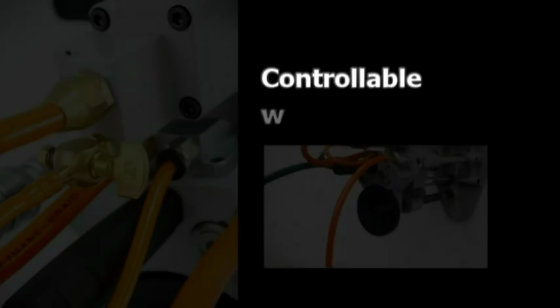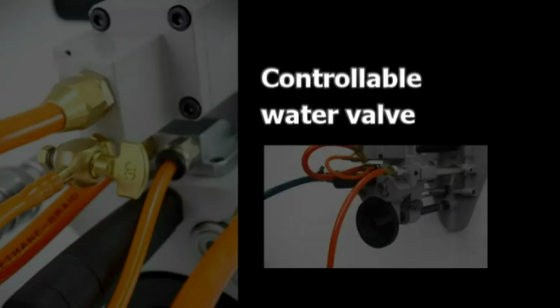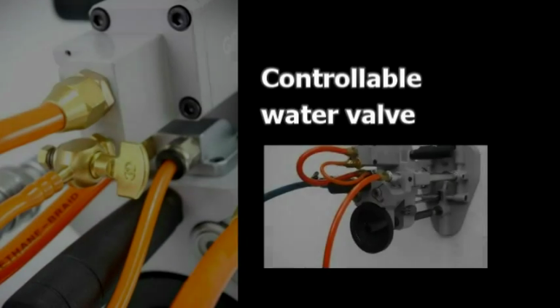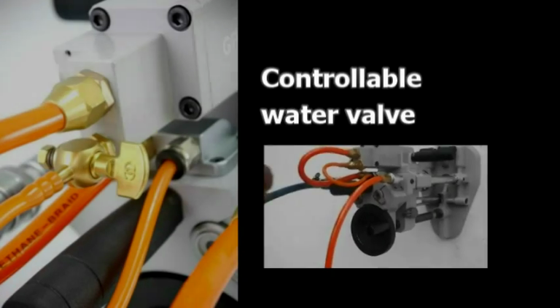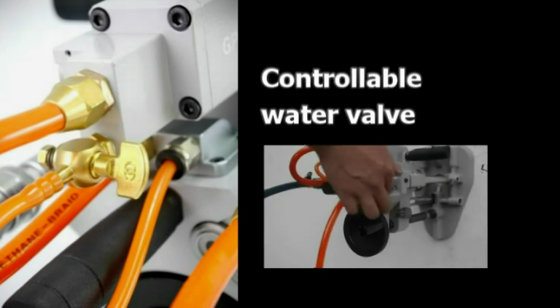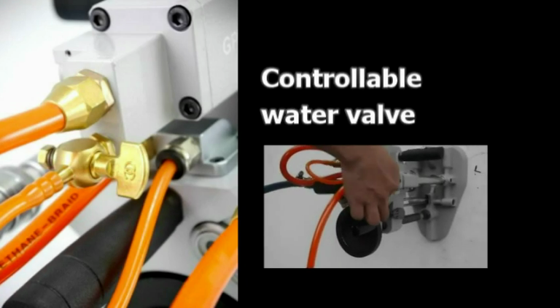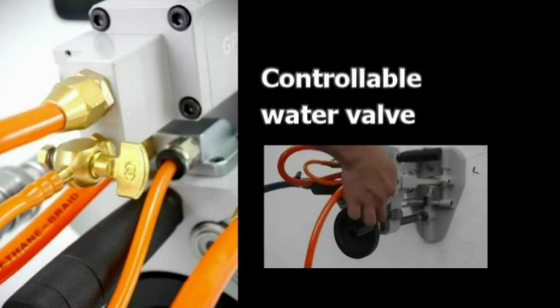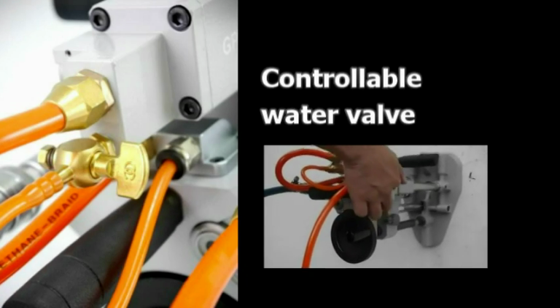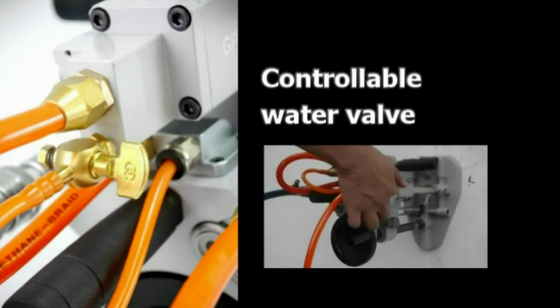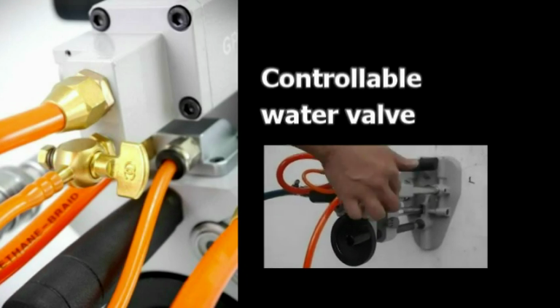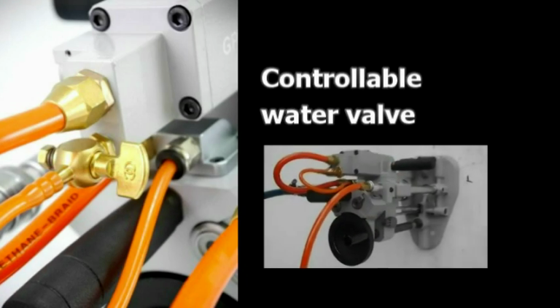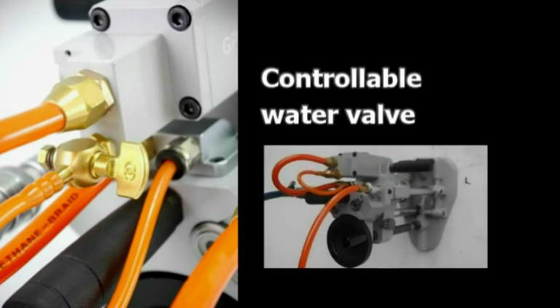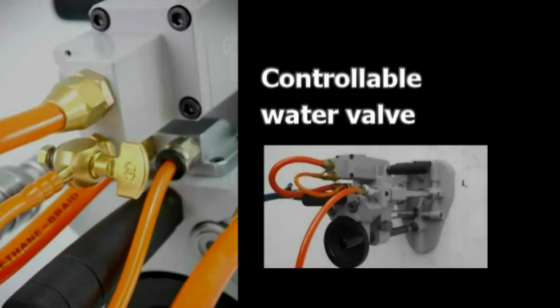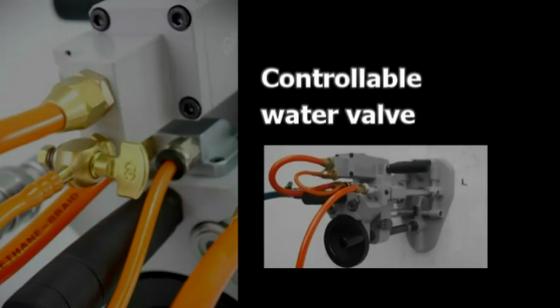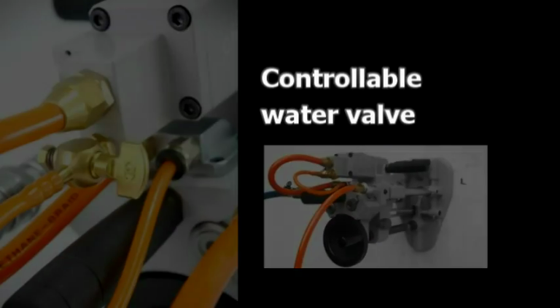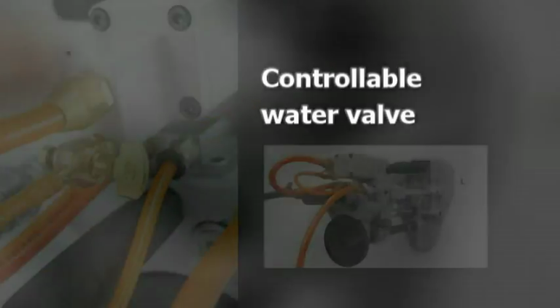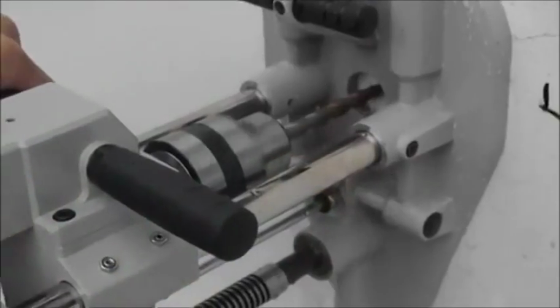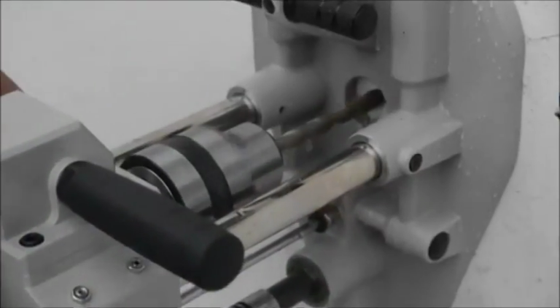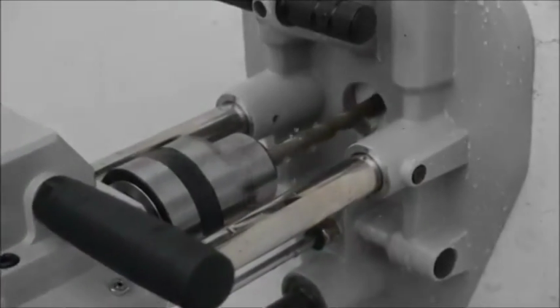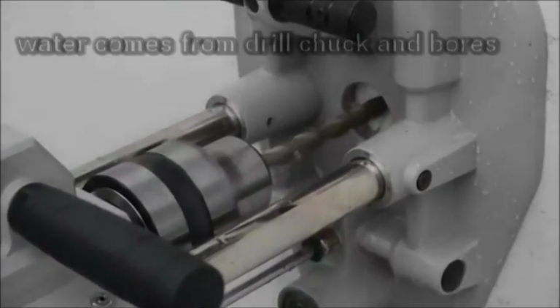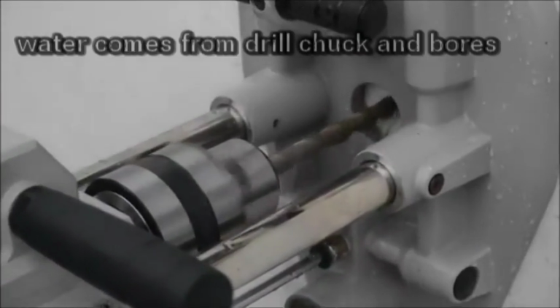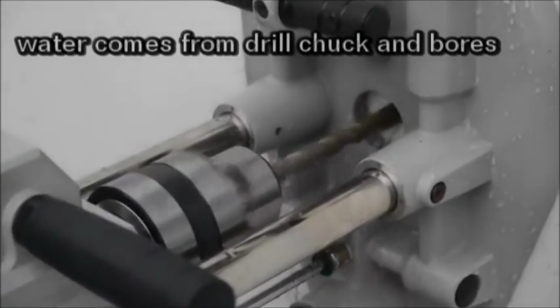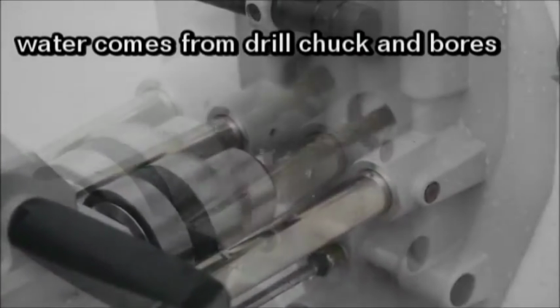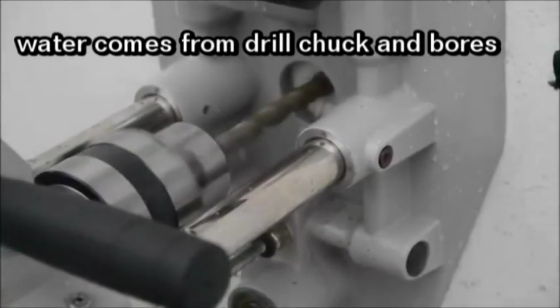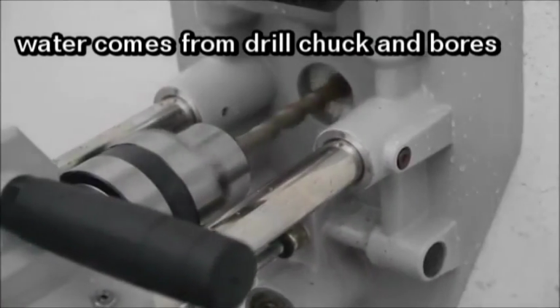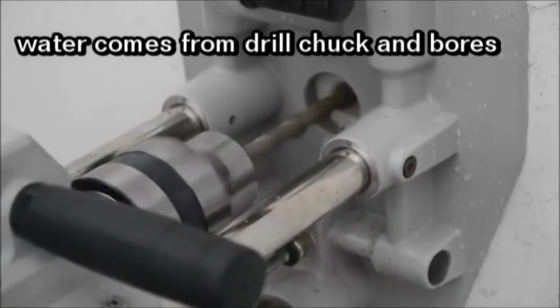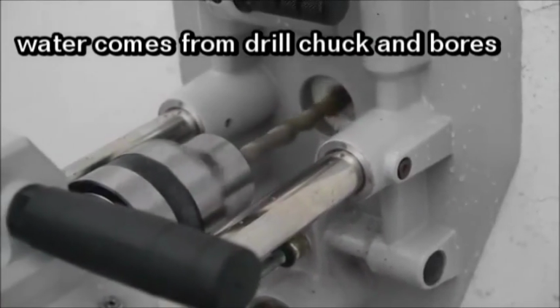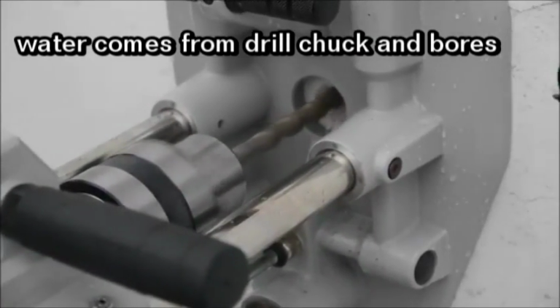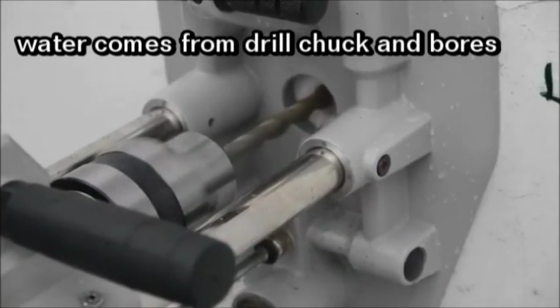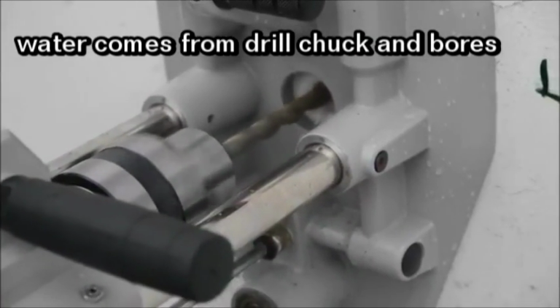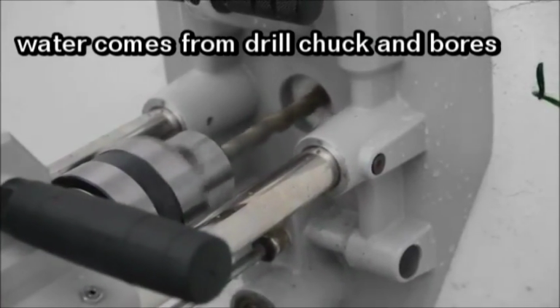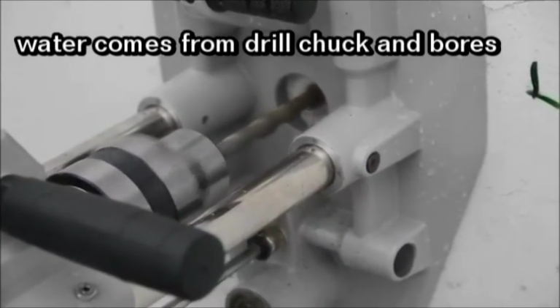The controllable water valve provides water to cool down the heat for safe work. Water can be provided both in the drill bit or the walls.